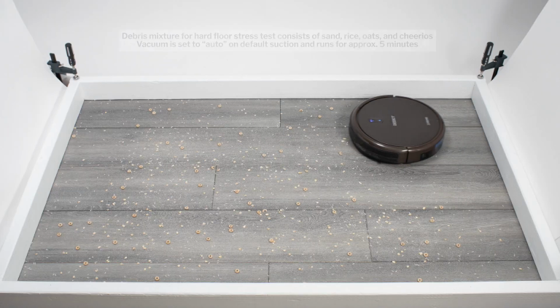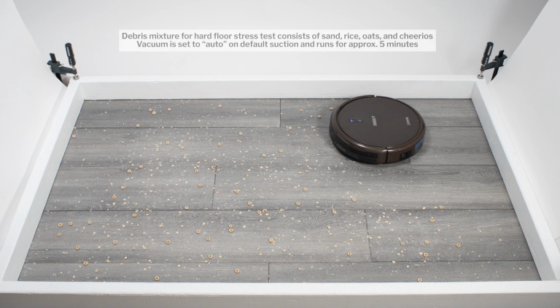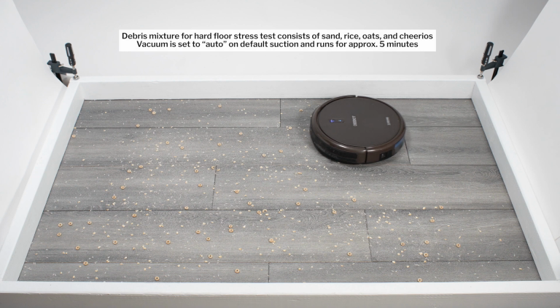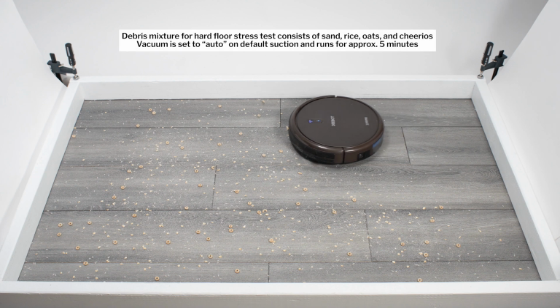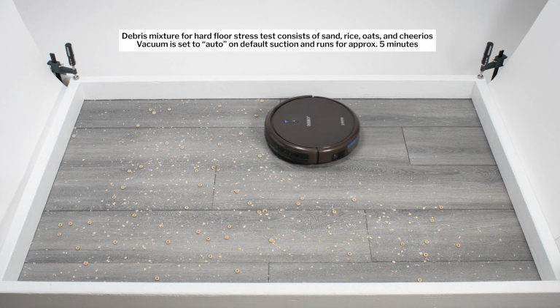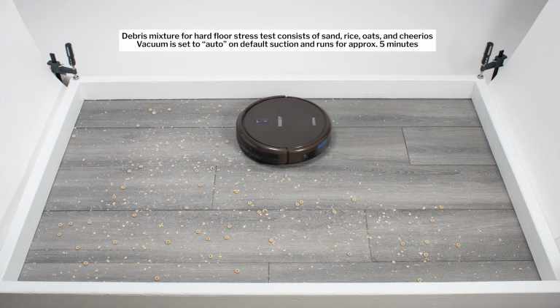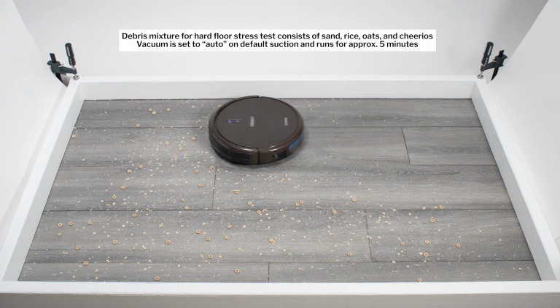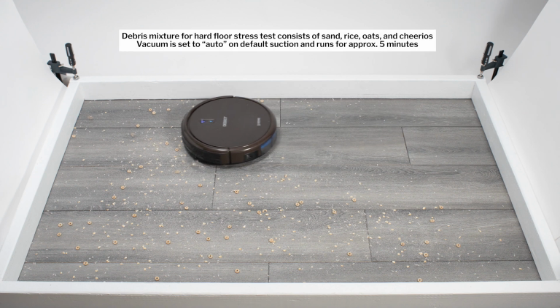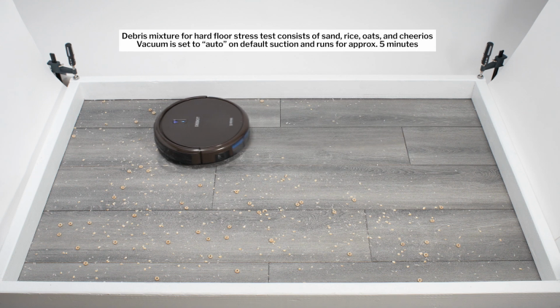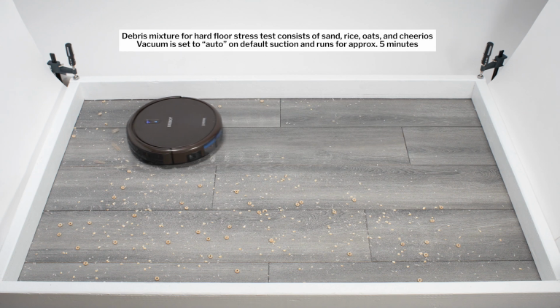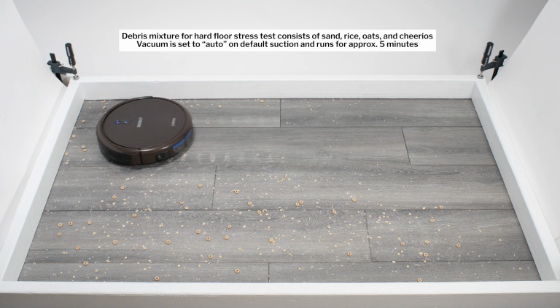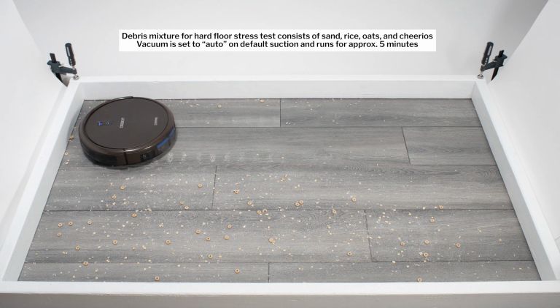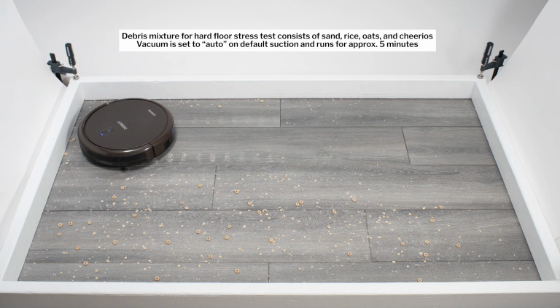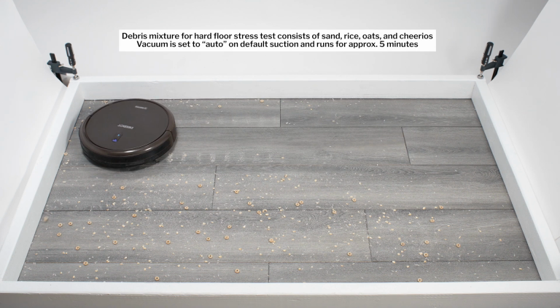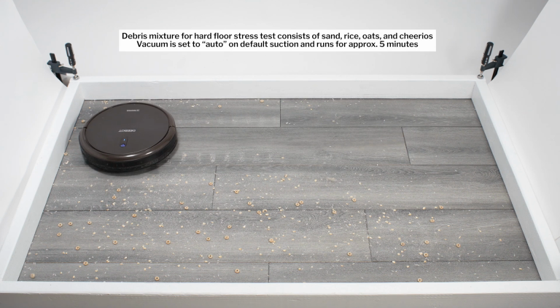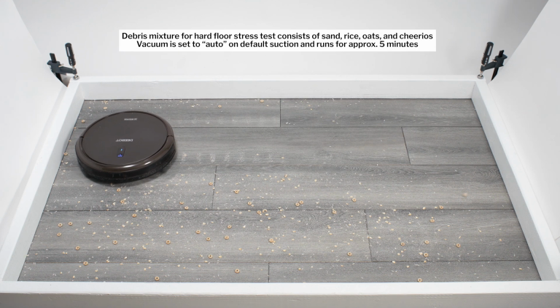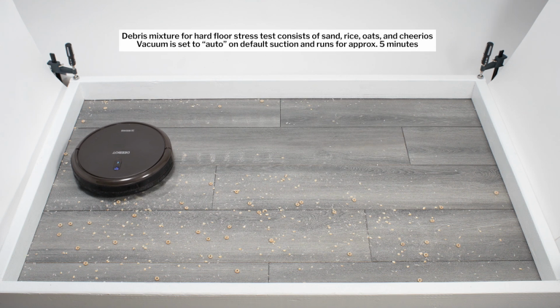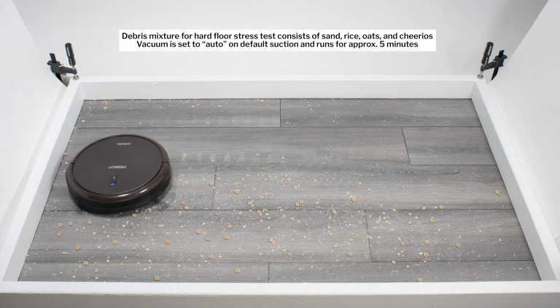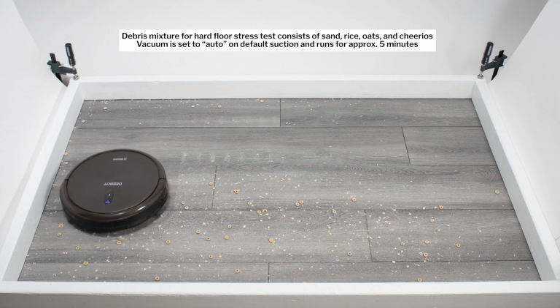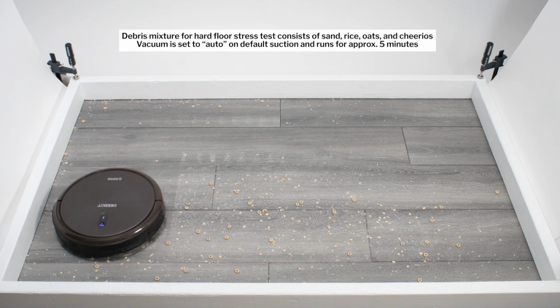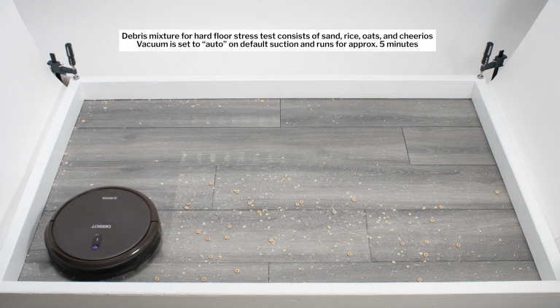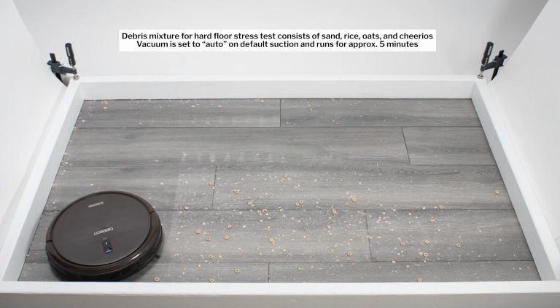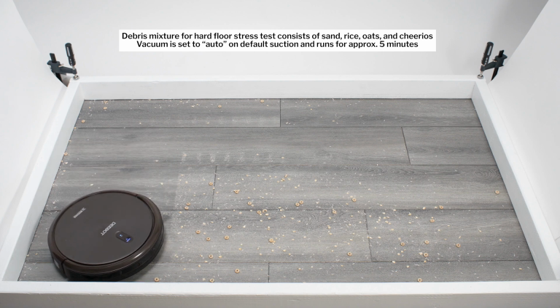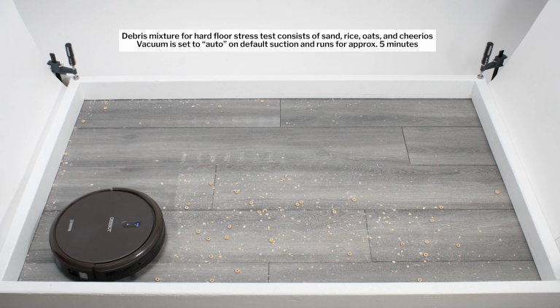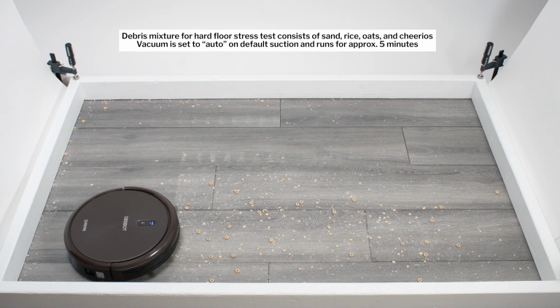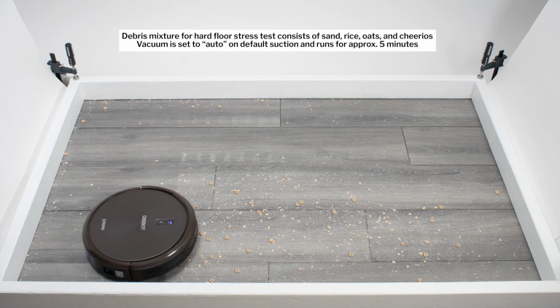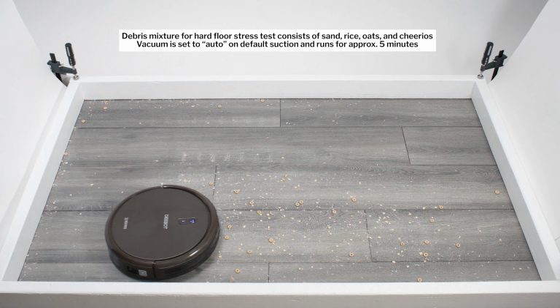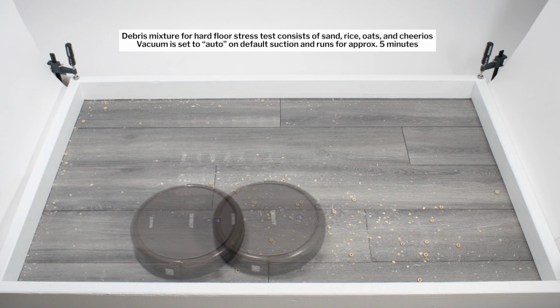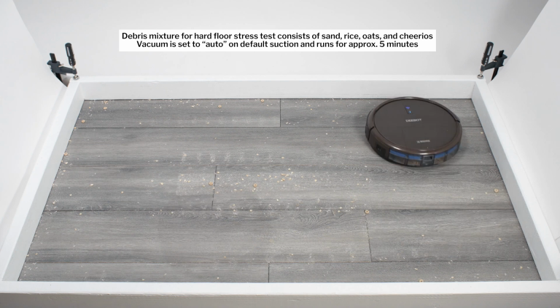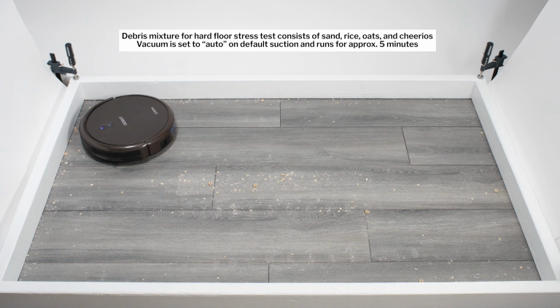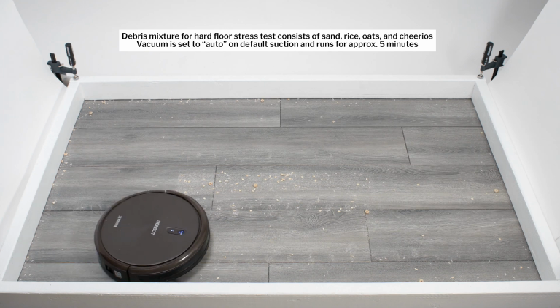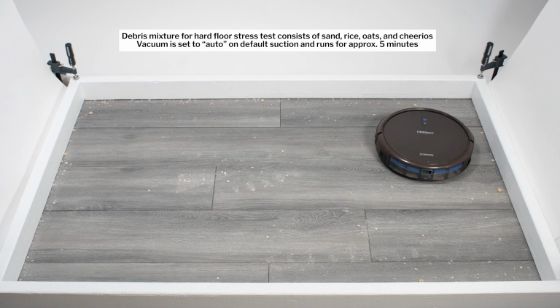In our hard floor stress test, the N79-SE once again picked up all debris types very well. Here we again see it cleaning well over time with the help of its side brushes and repeated movement over the same area.